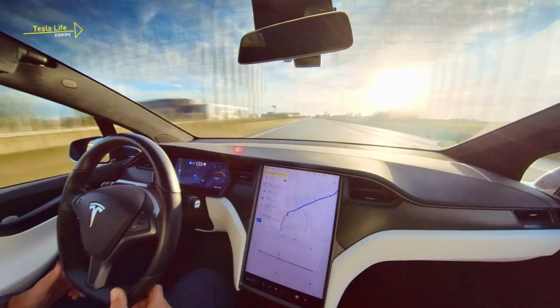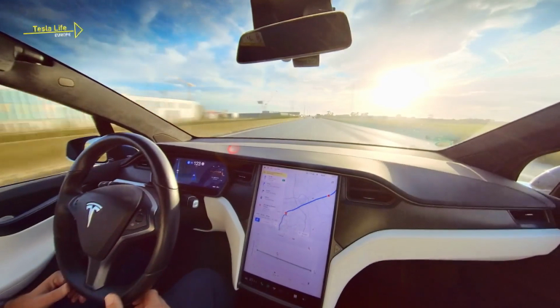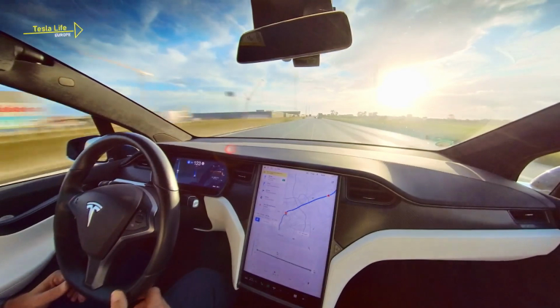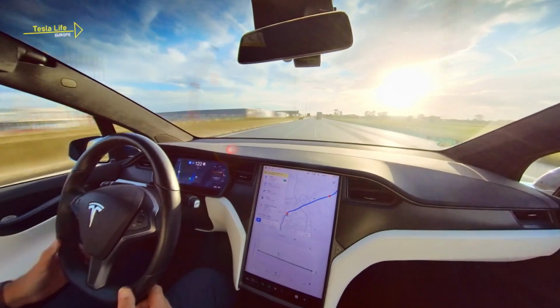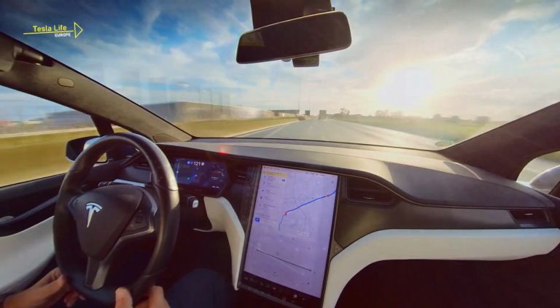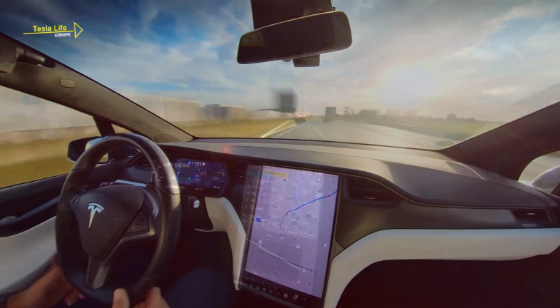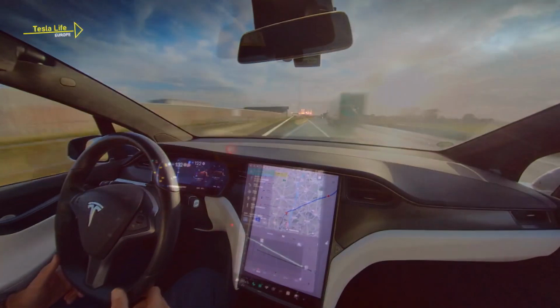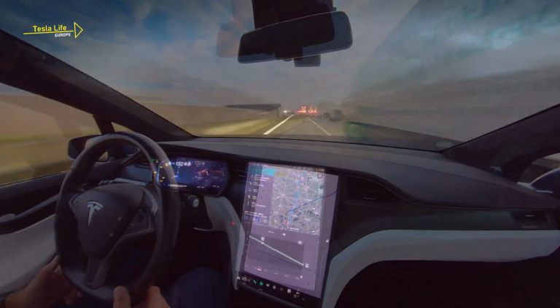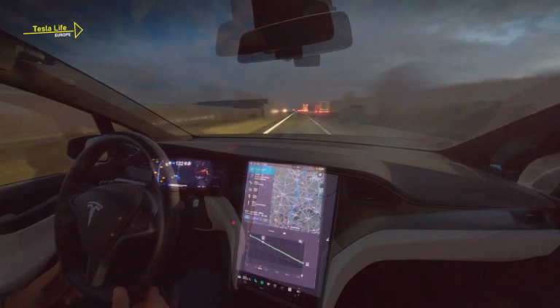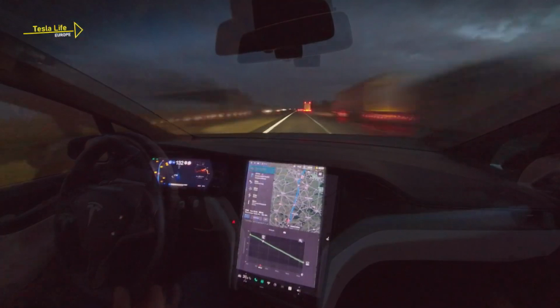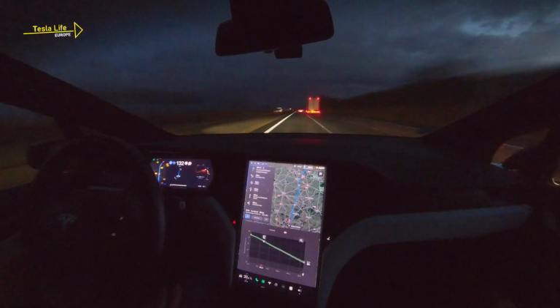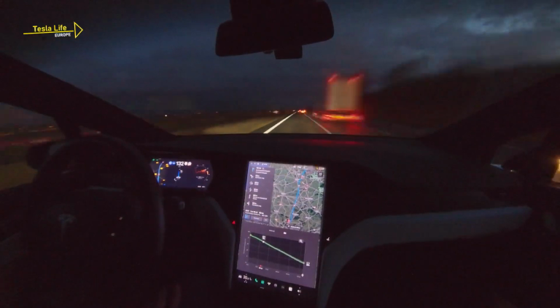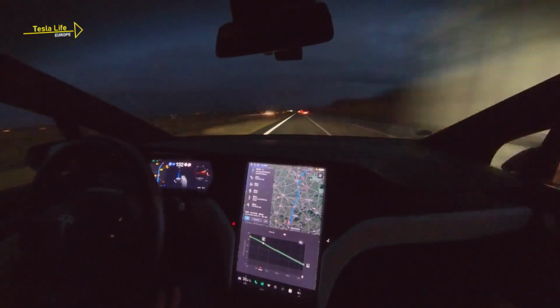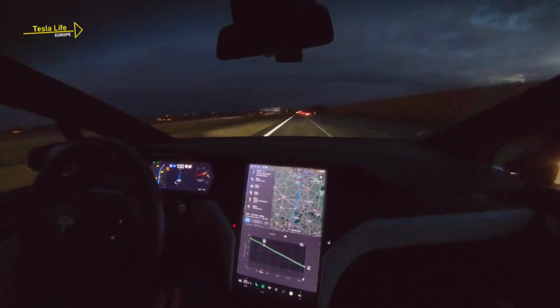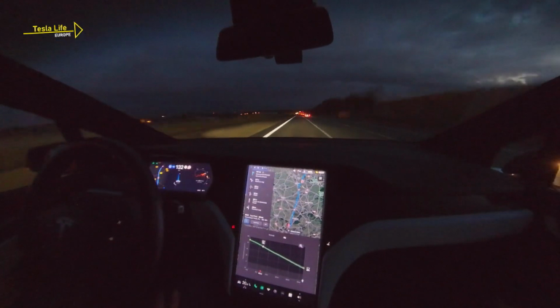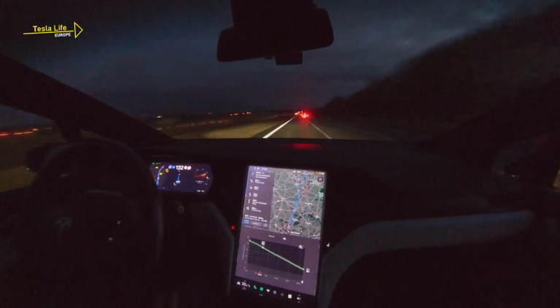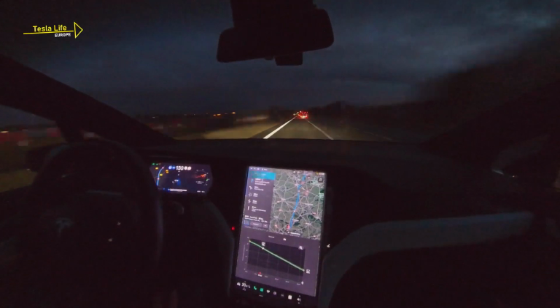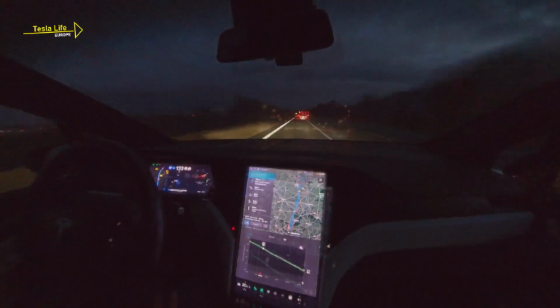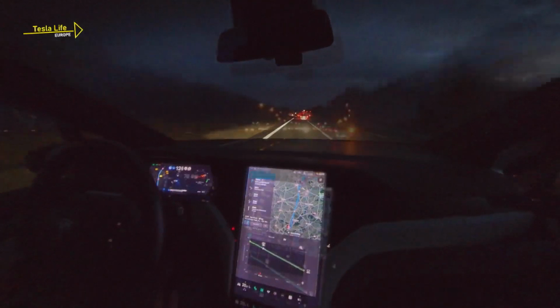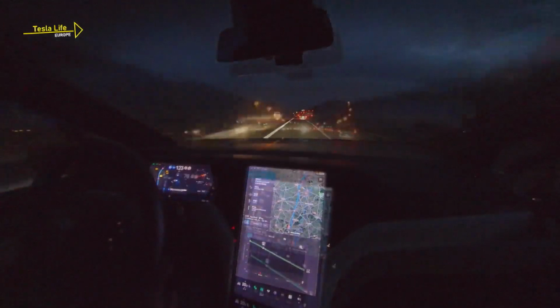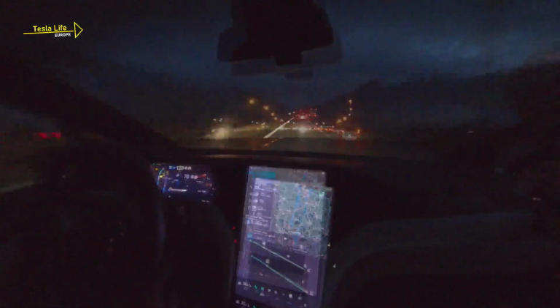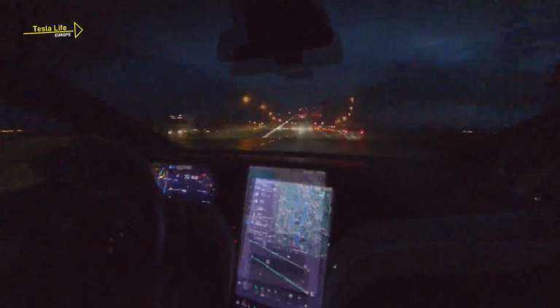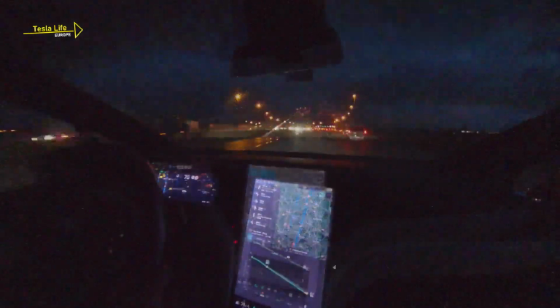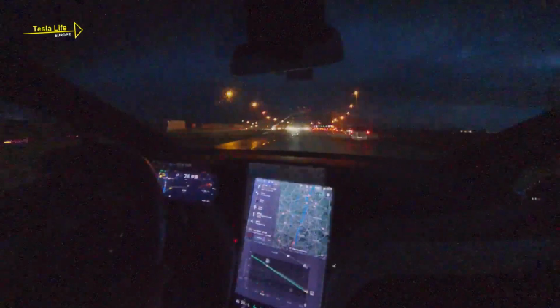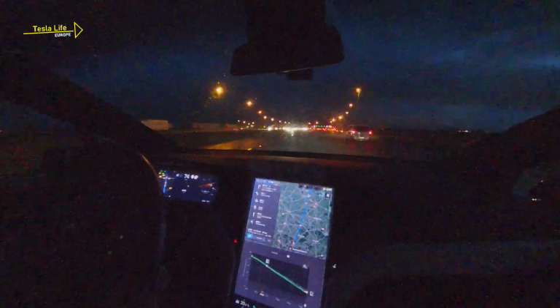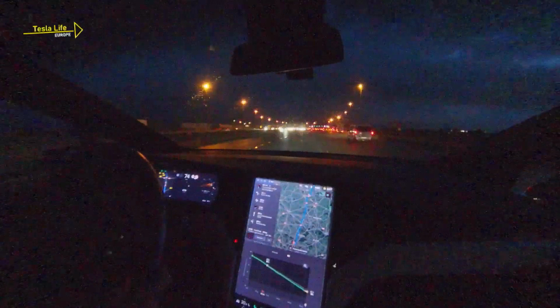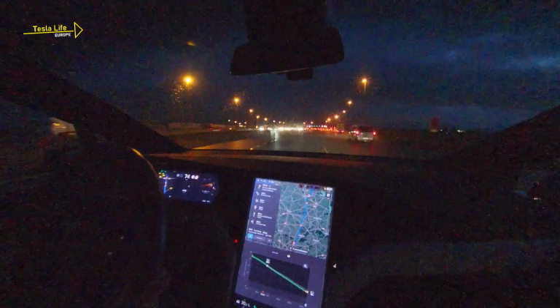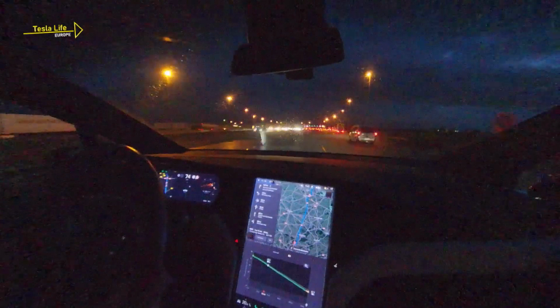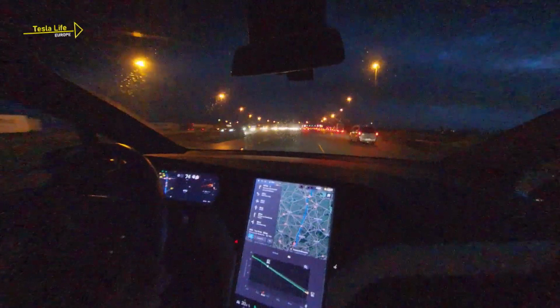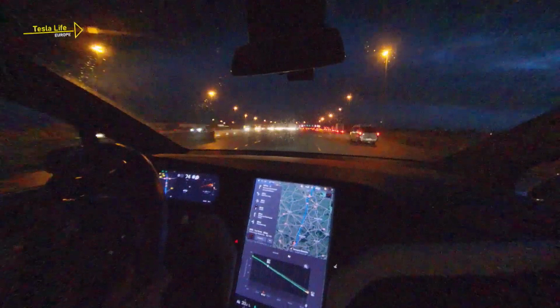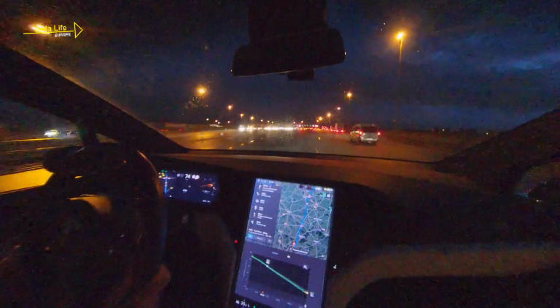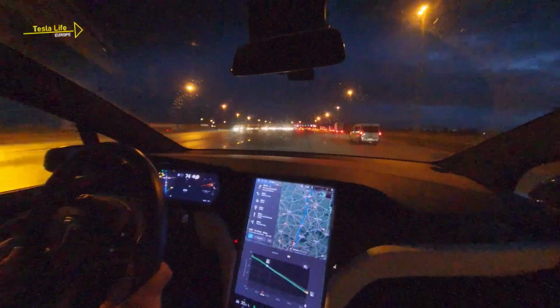As we enter France, the evening falls. Traffic gets more relaxed, and the only thing we have to do is to manually navigate the toll port on the A1 south of Lille.